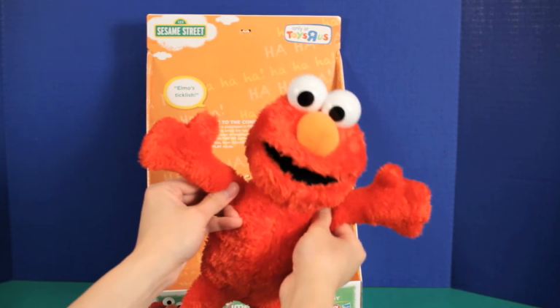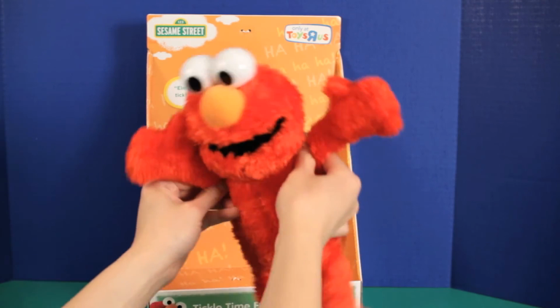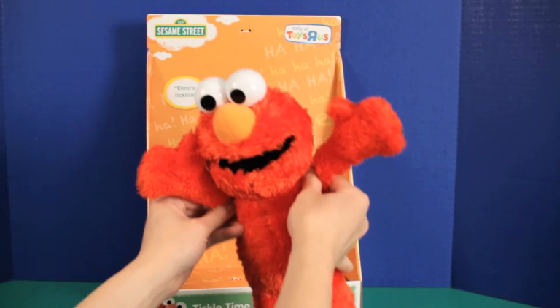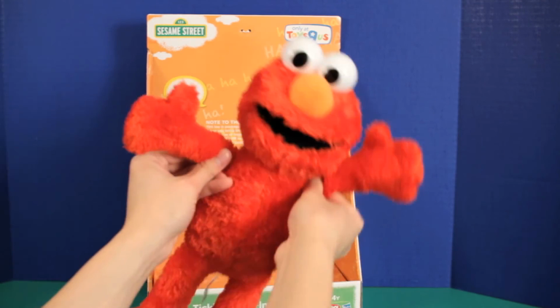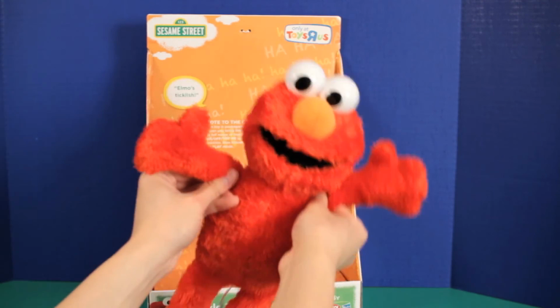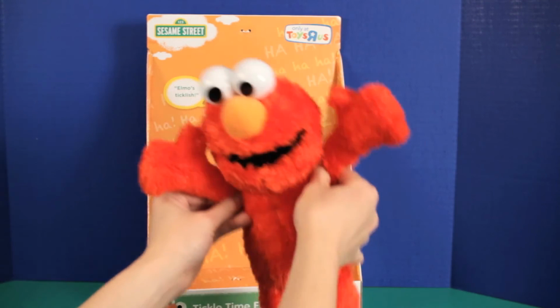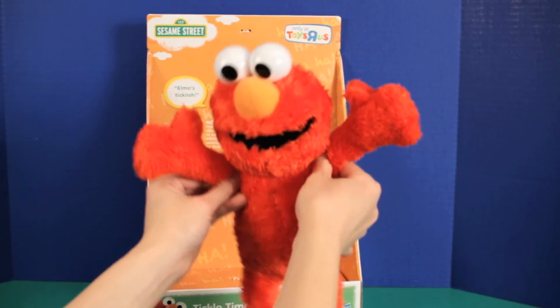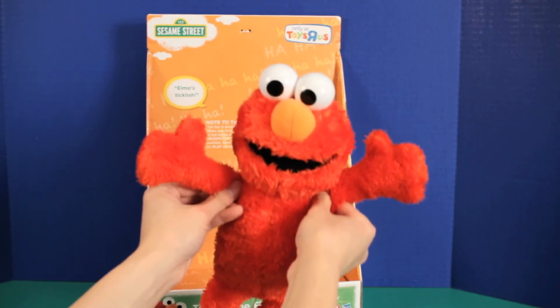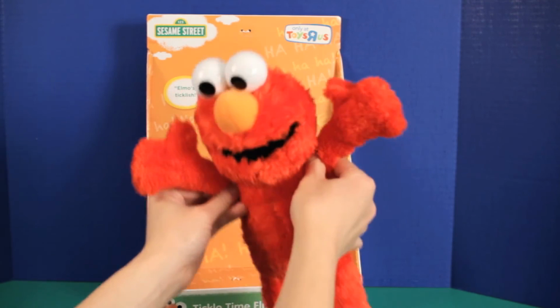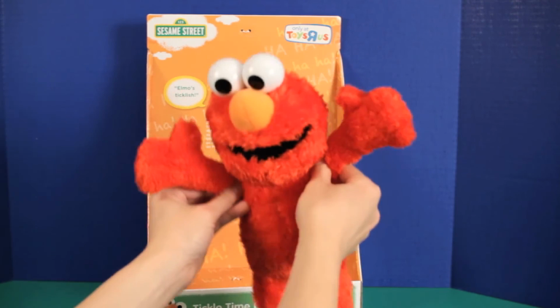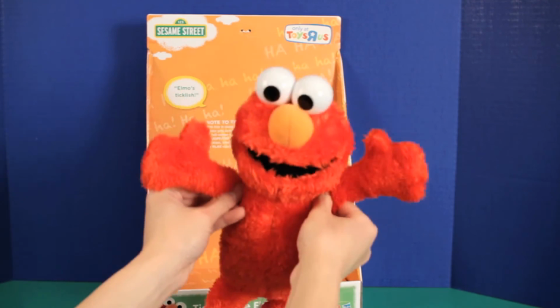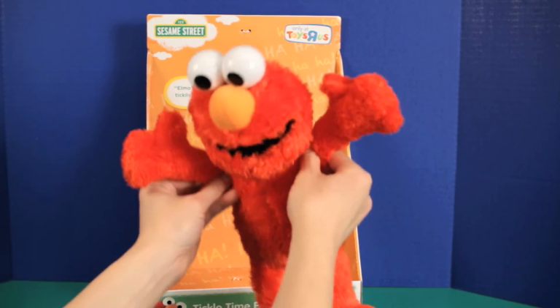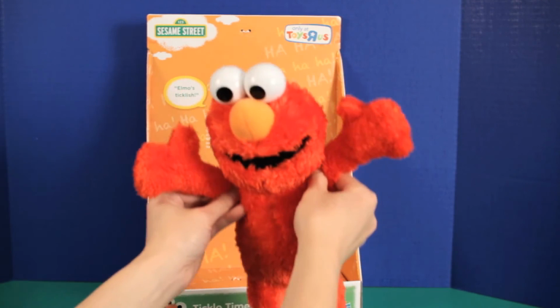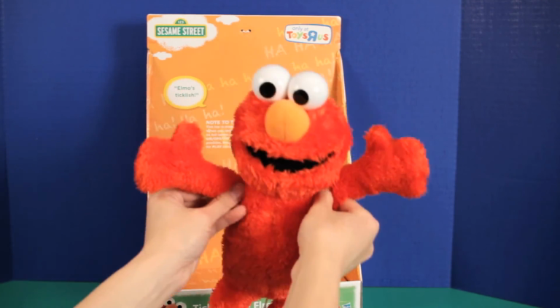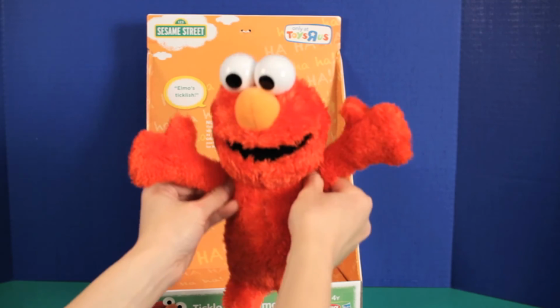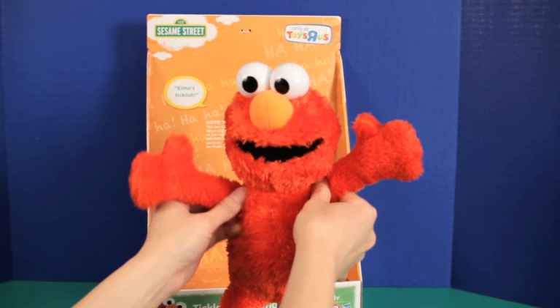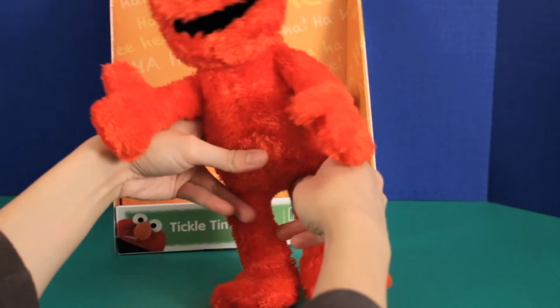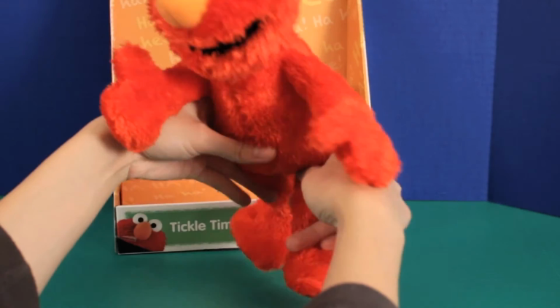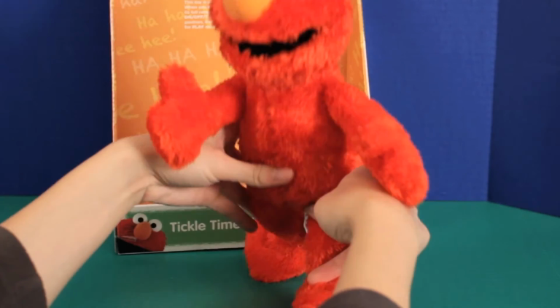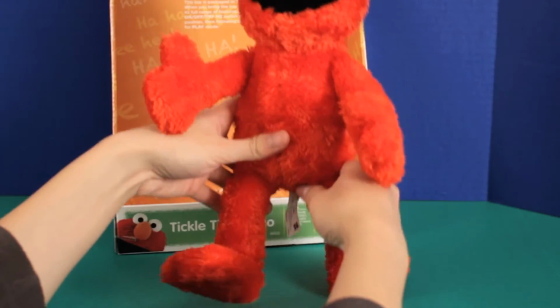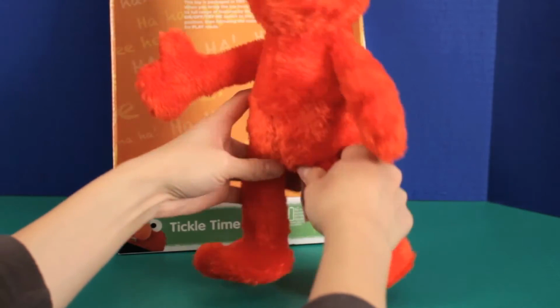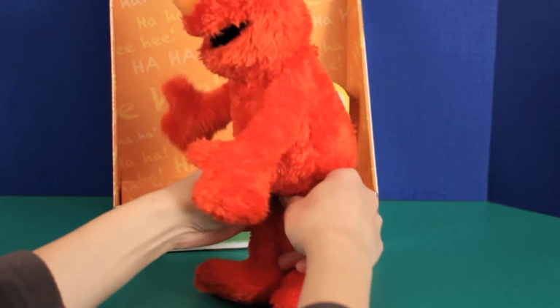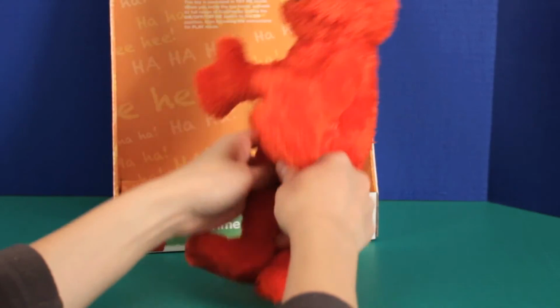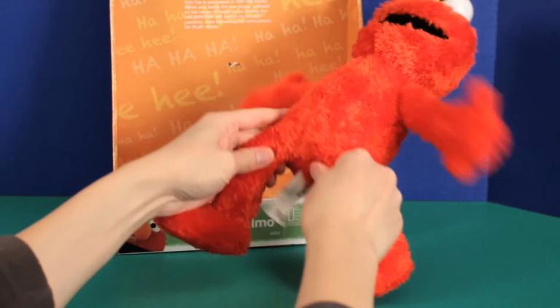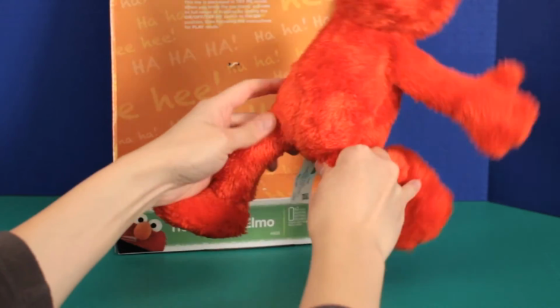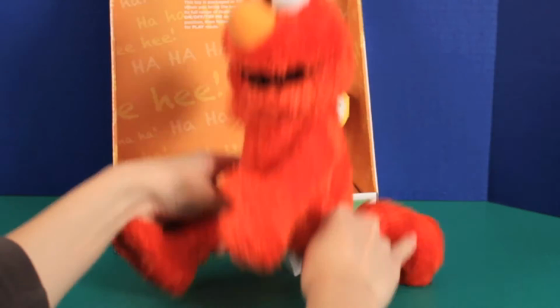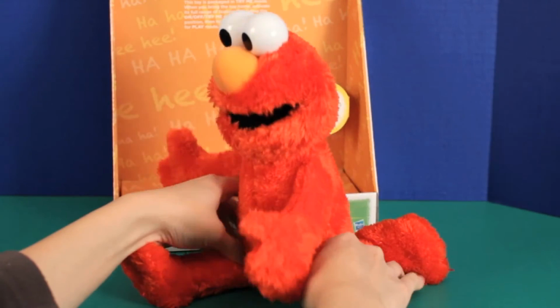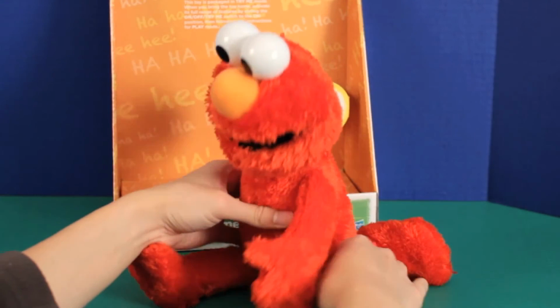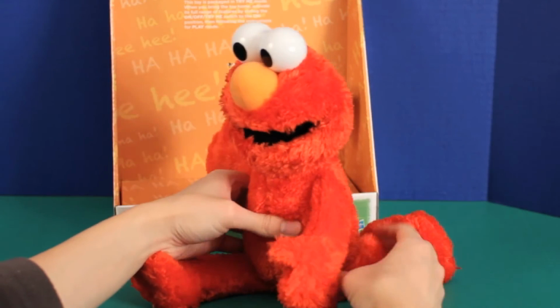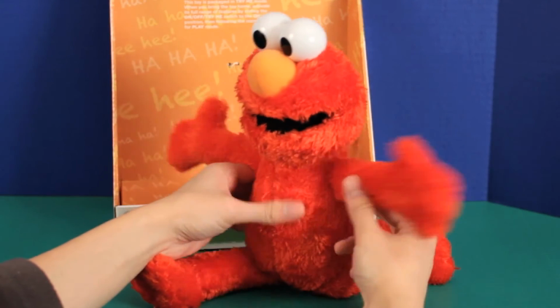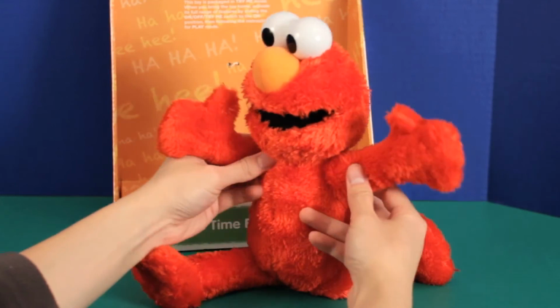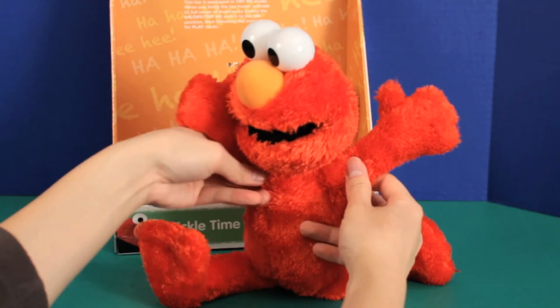I really can't imagine a little kid wanting to snuggle with this though — it's just not that soft. Hold on while I make him dance a little. Man, check out that split!